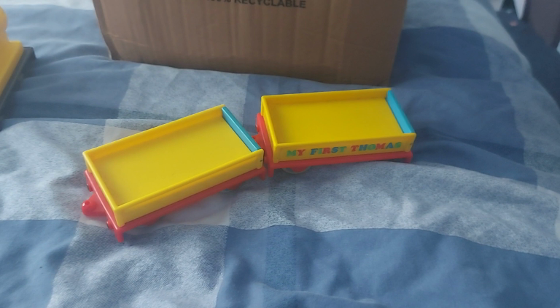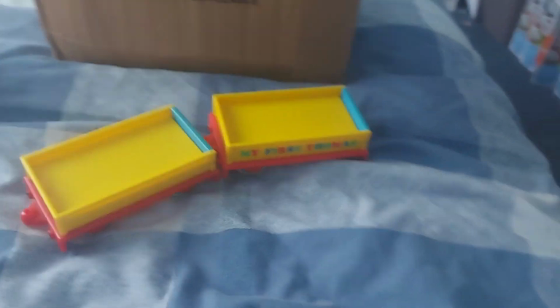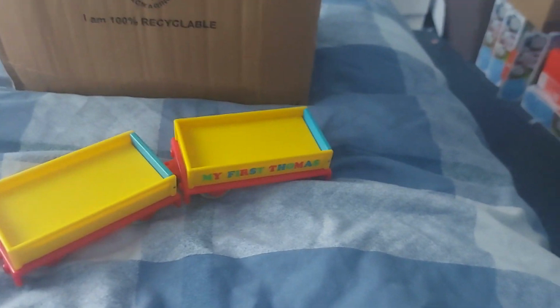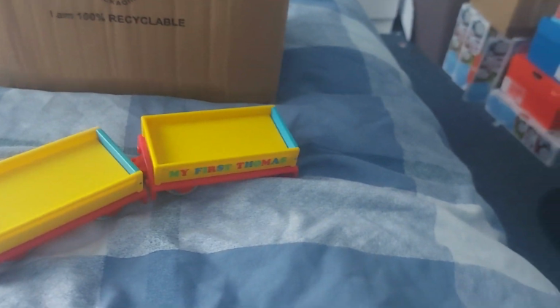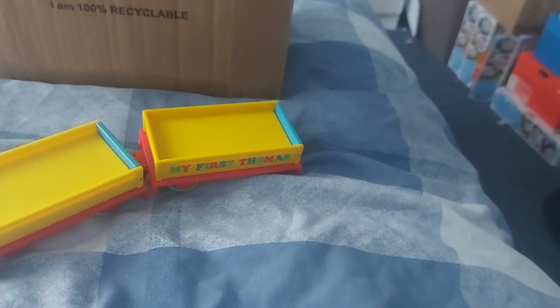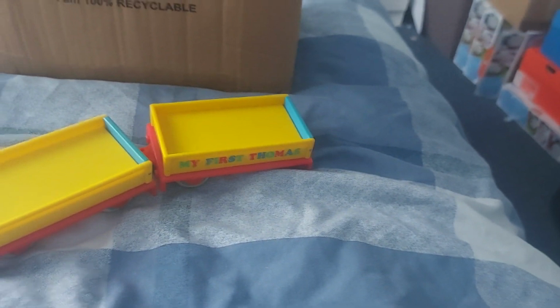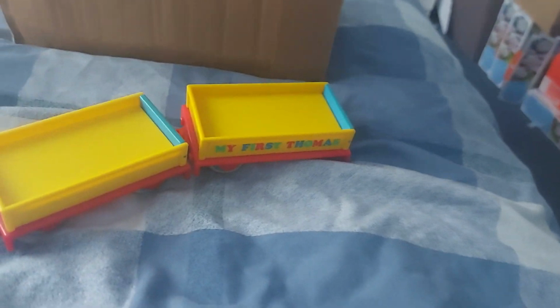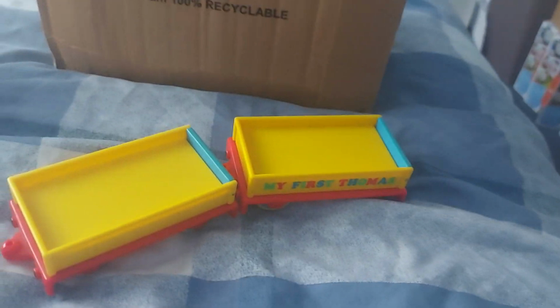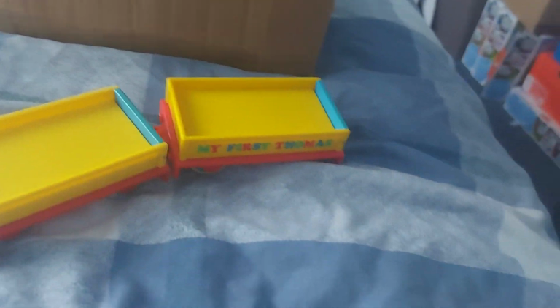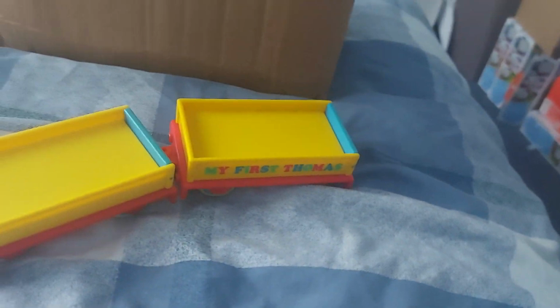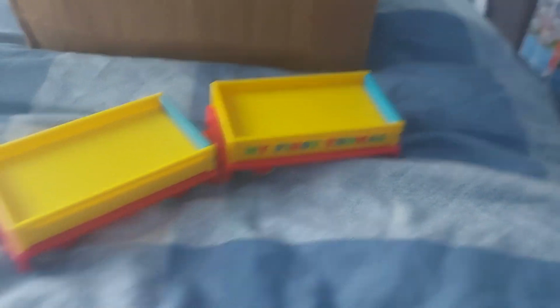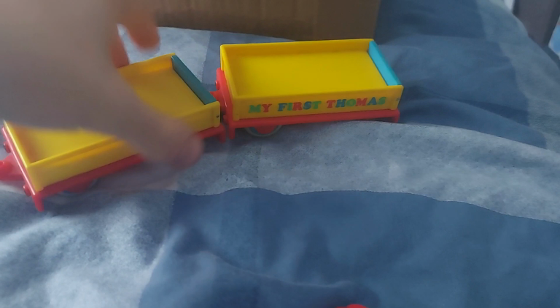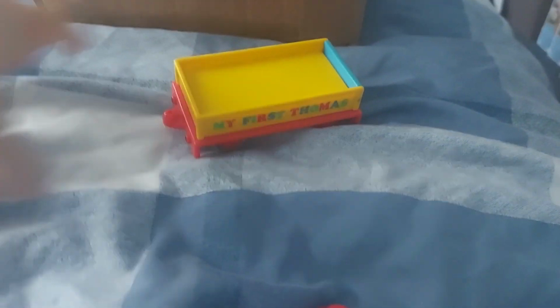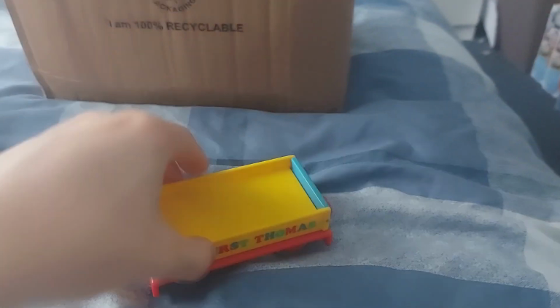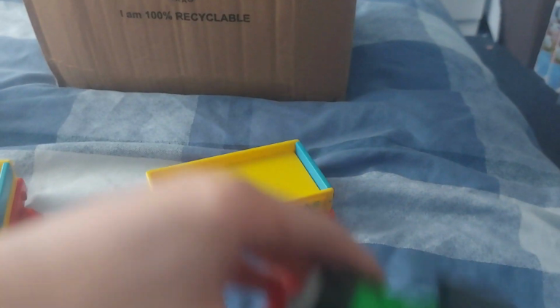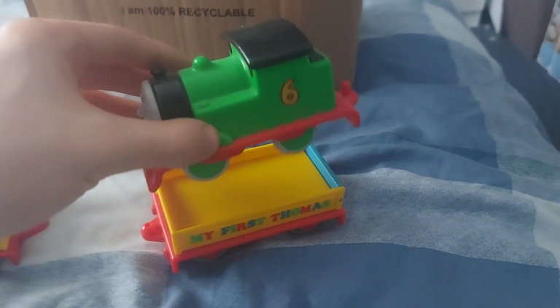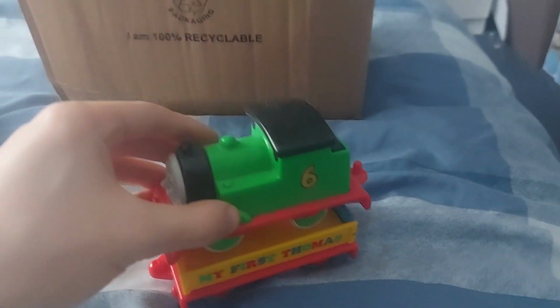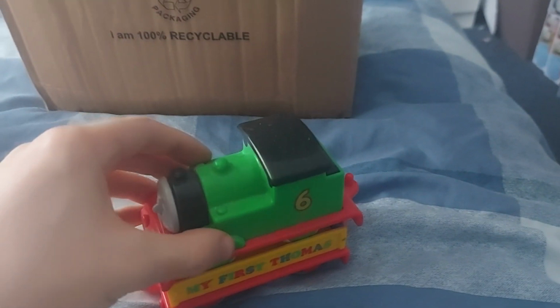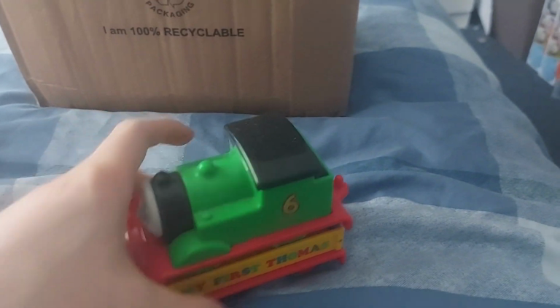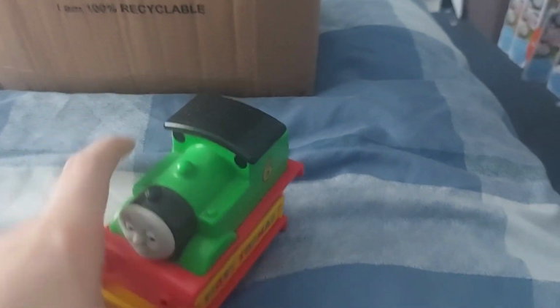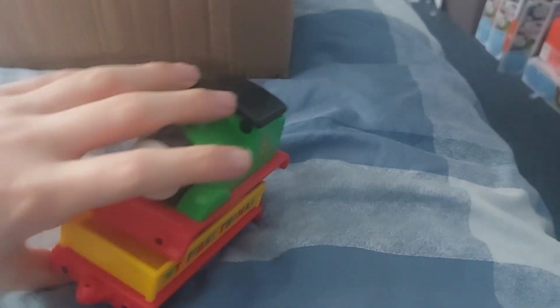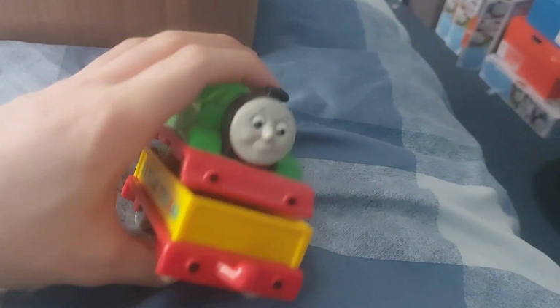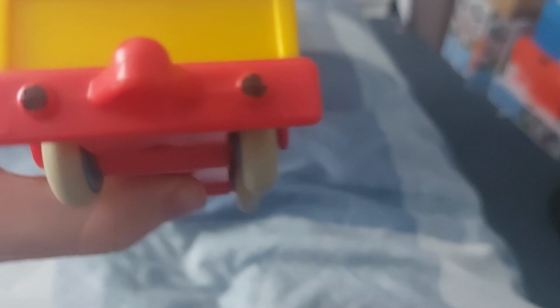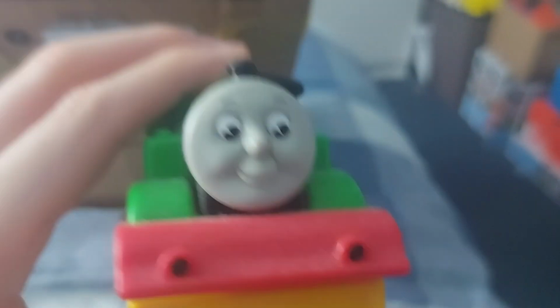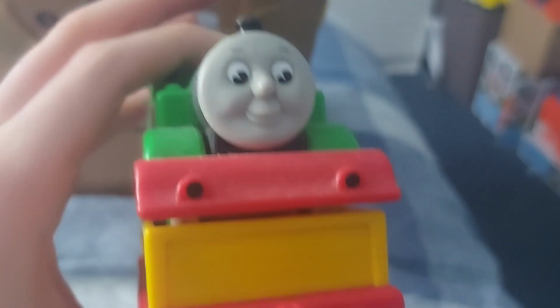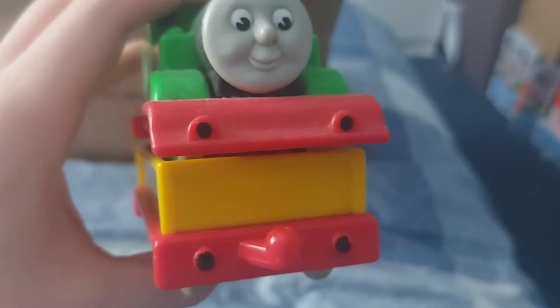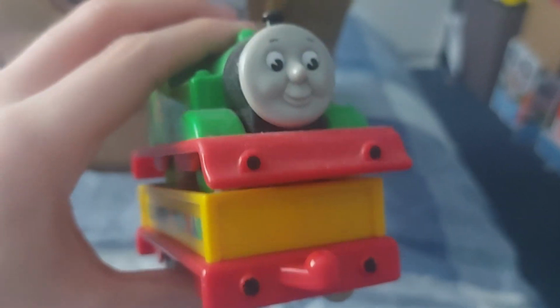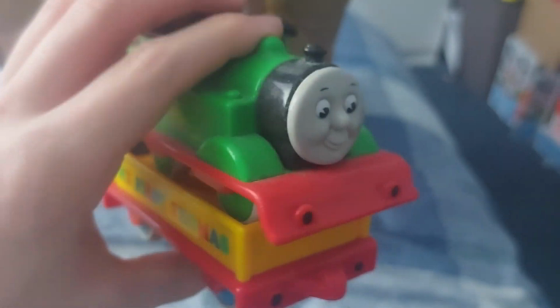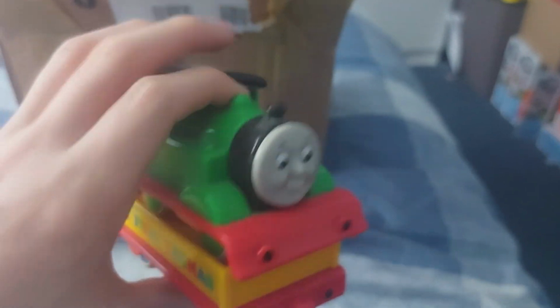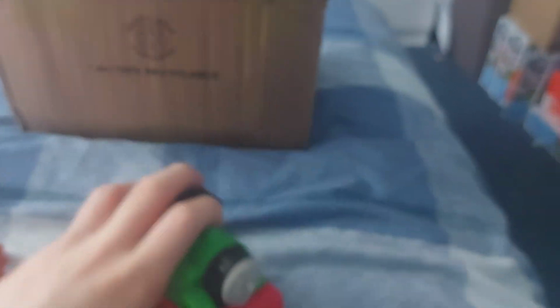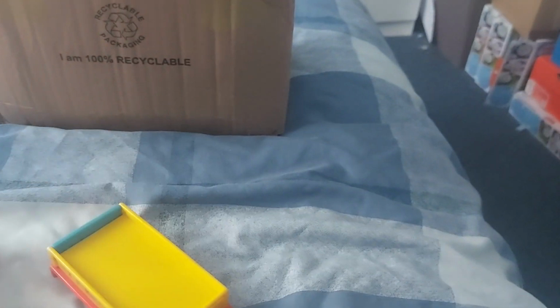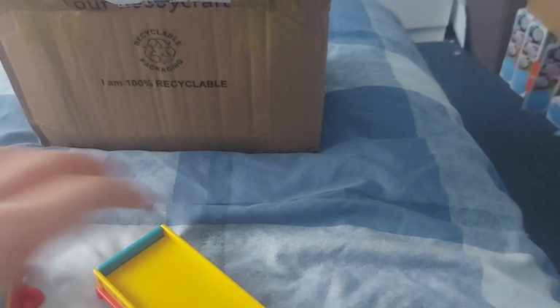I just need to get a Cranky. I'm quite curious — could this actually fit an engine? Let me check. It could actually fit an engine! Neat!